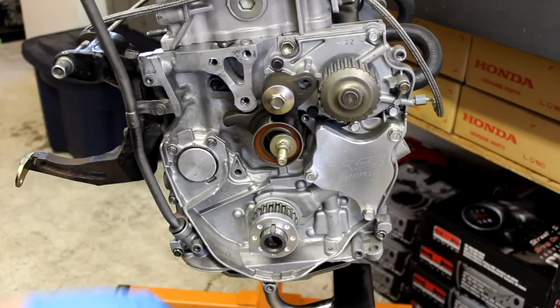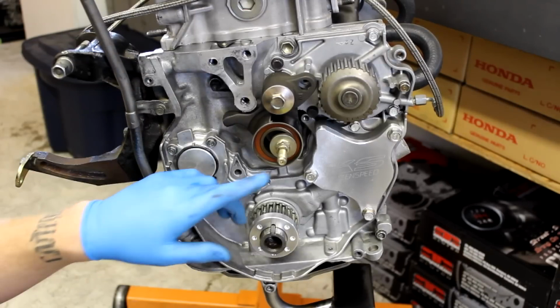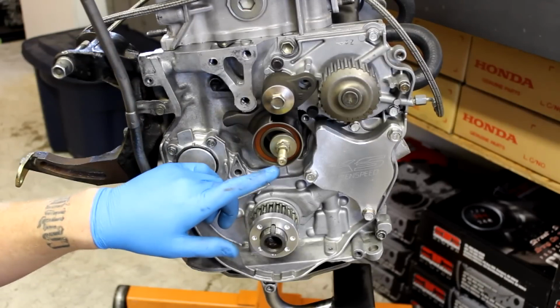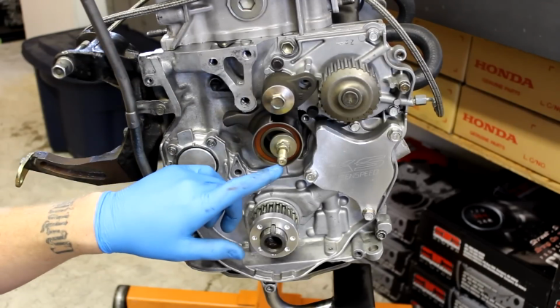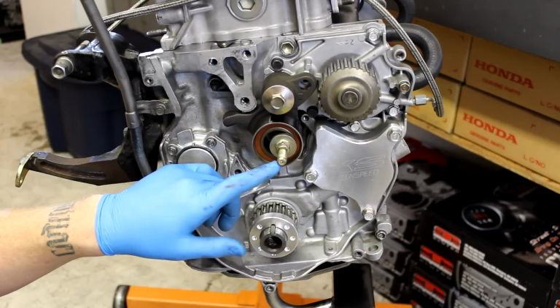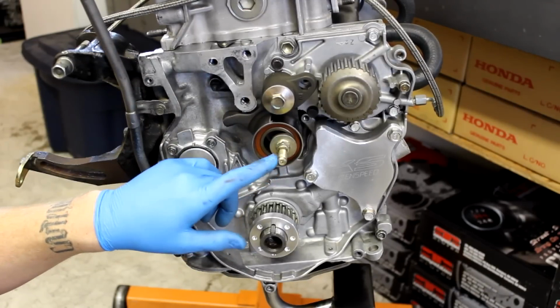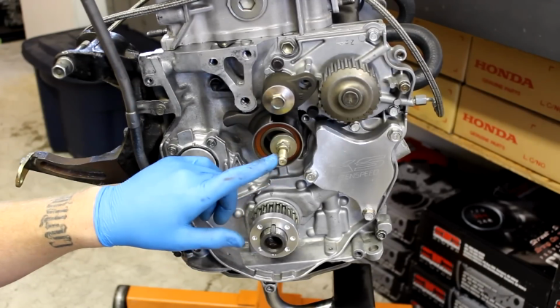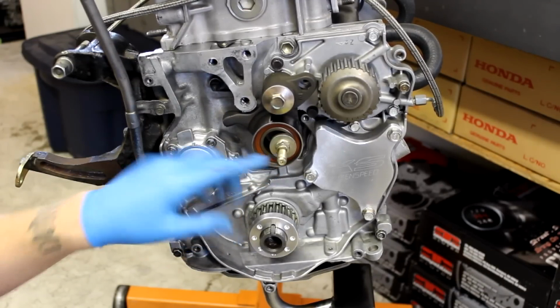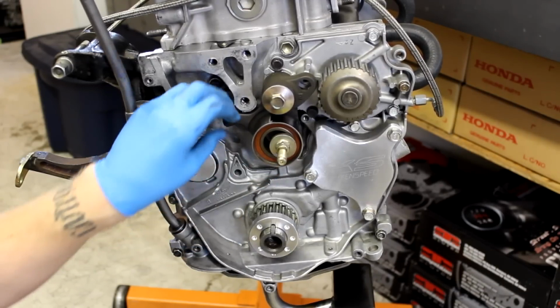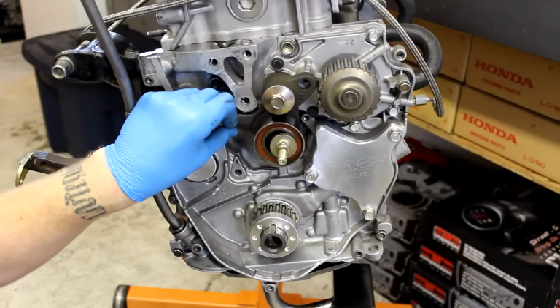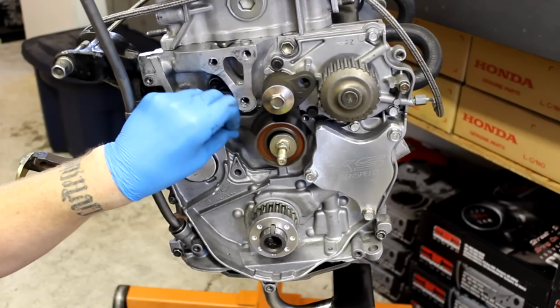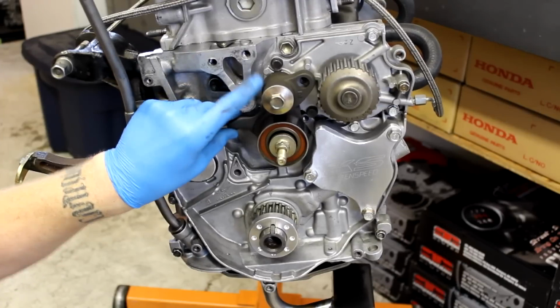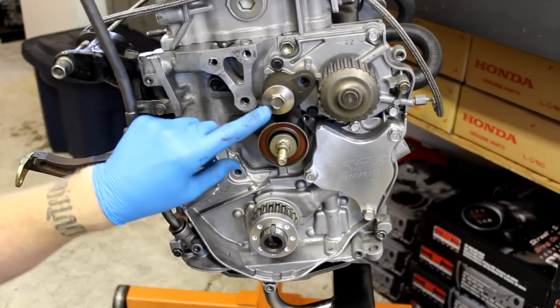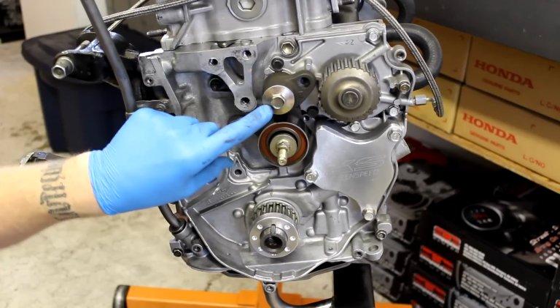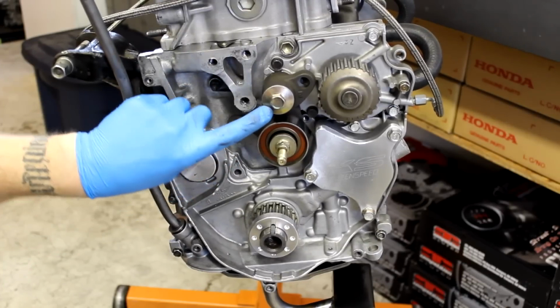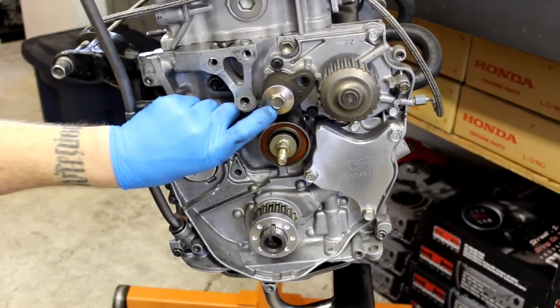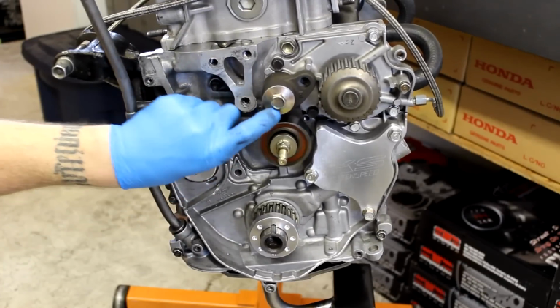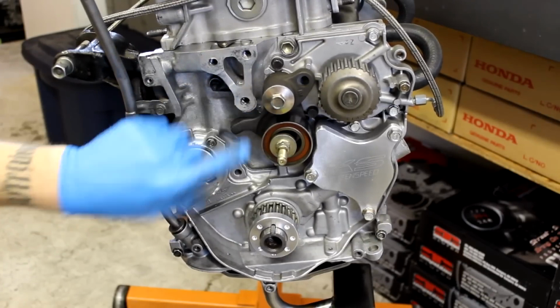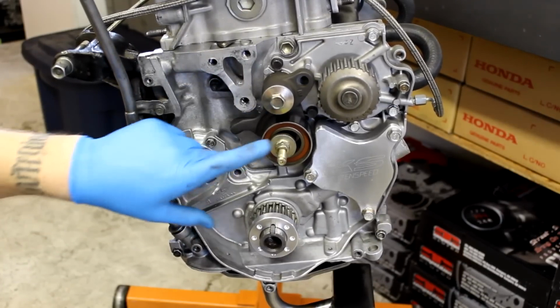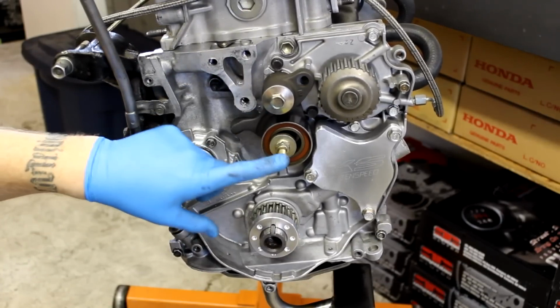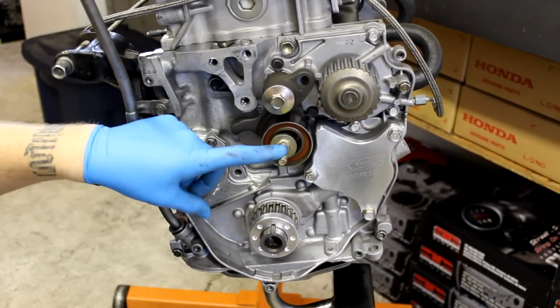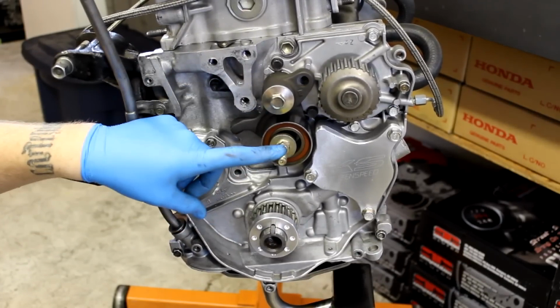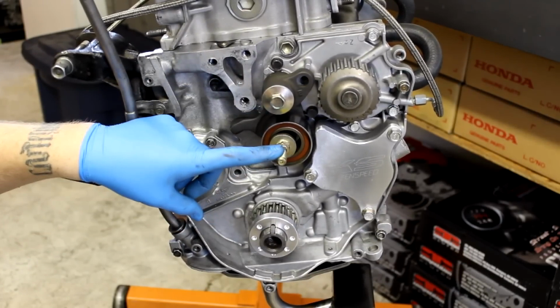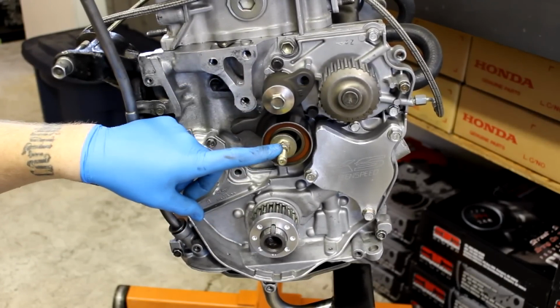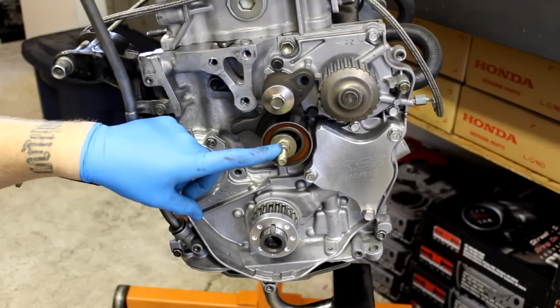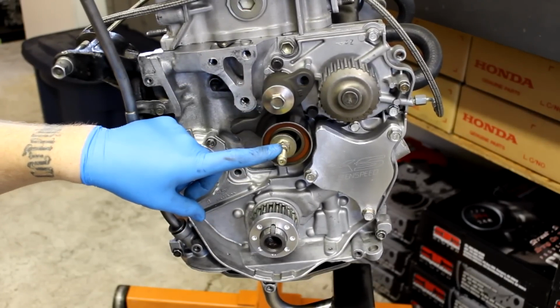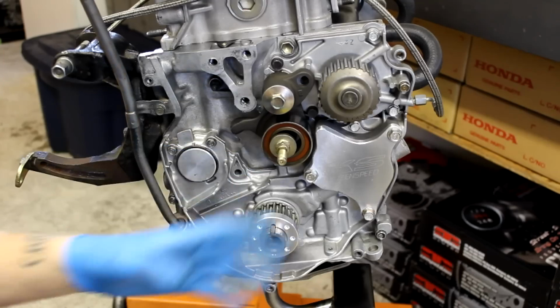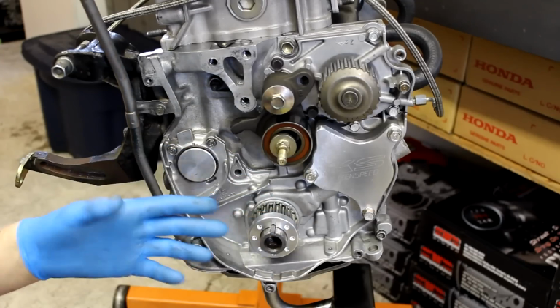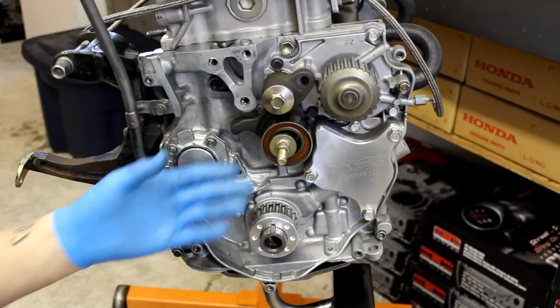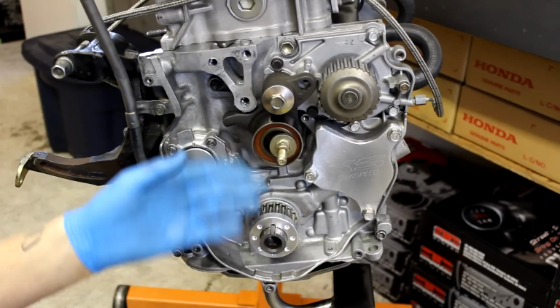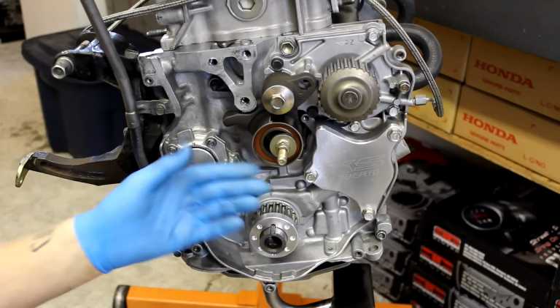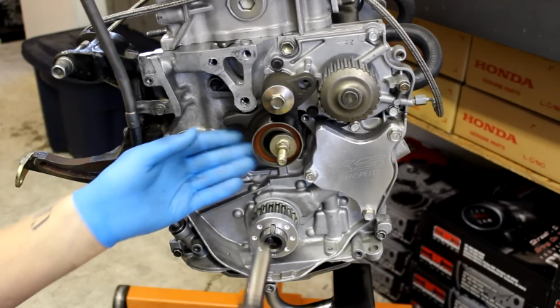Now remember, this stud serves no purpose because the tensioner actually pivots at this point here. This stud is only necessary if you have the balance shafts. We clearly don't, so we can remove it.